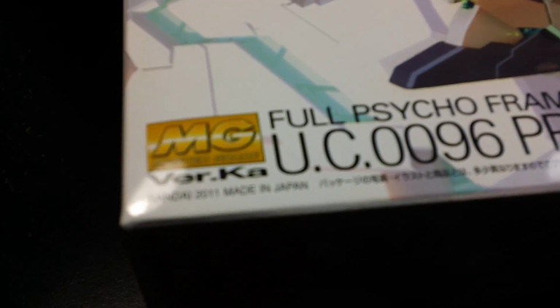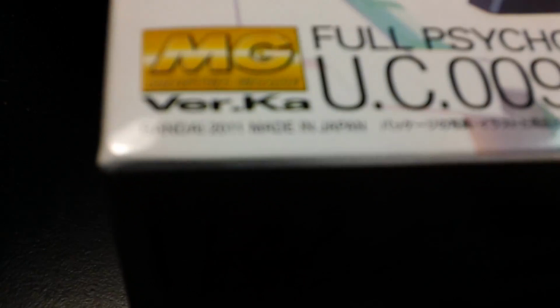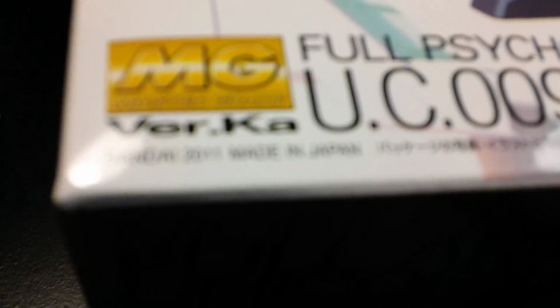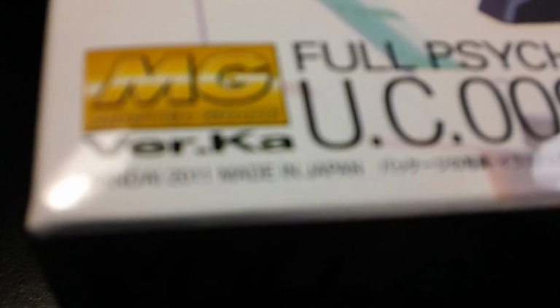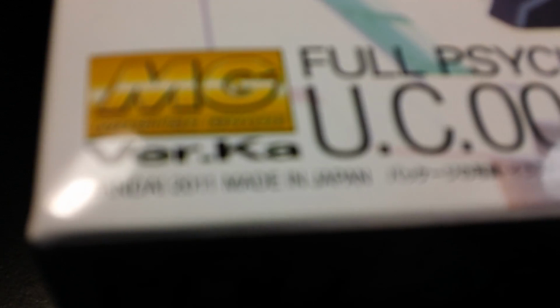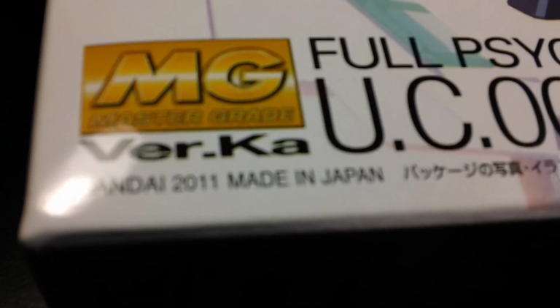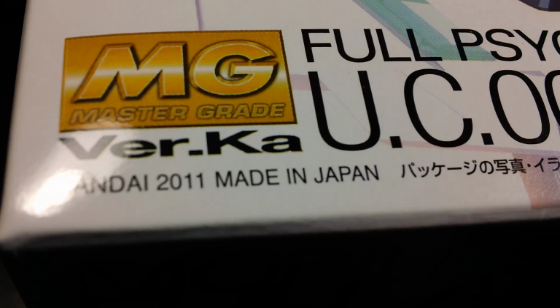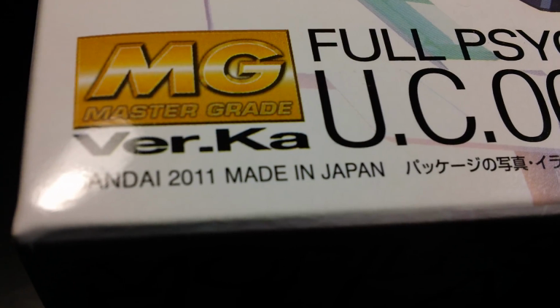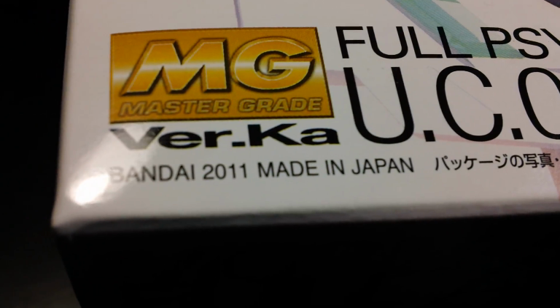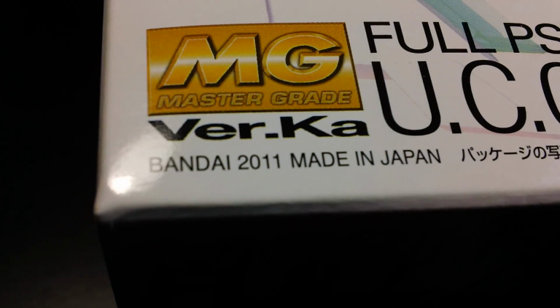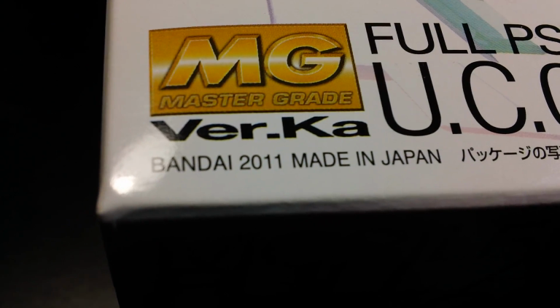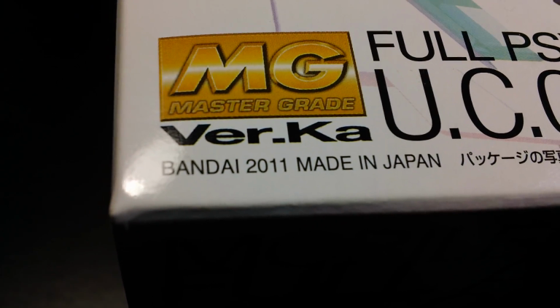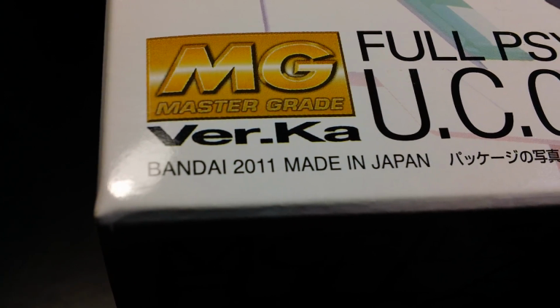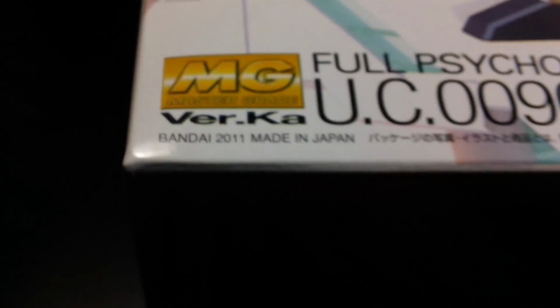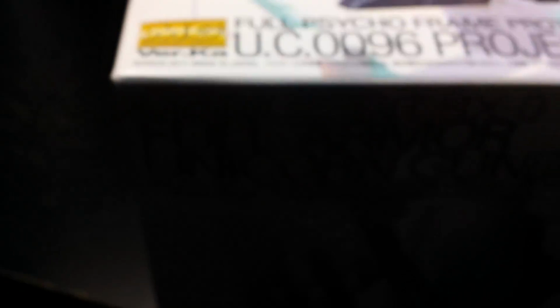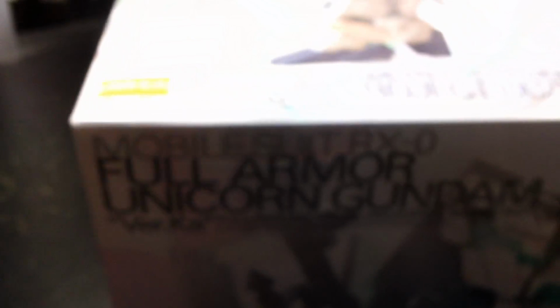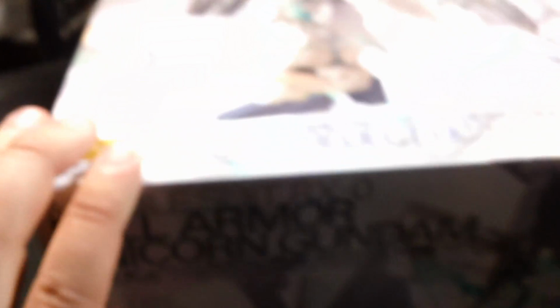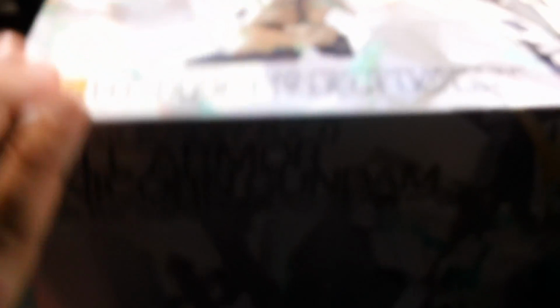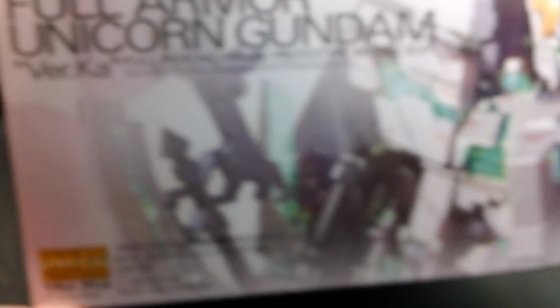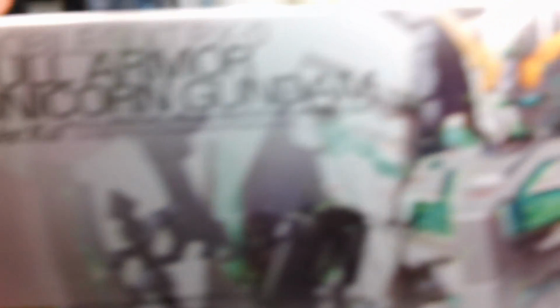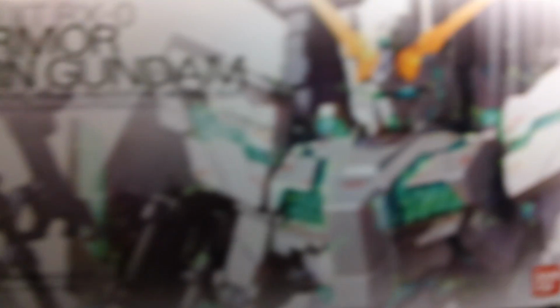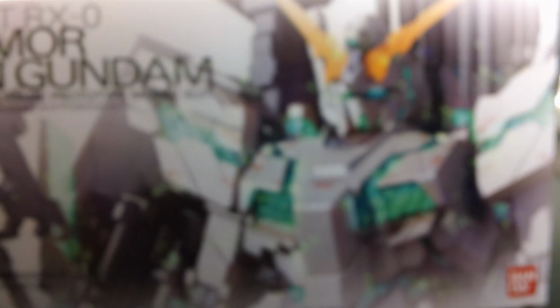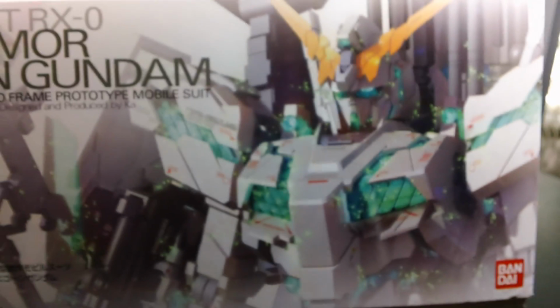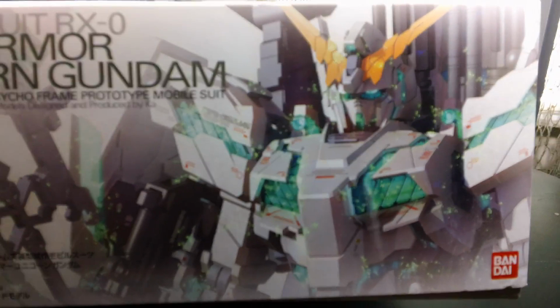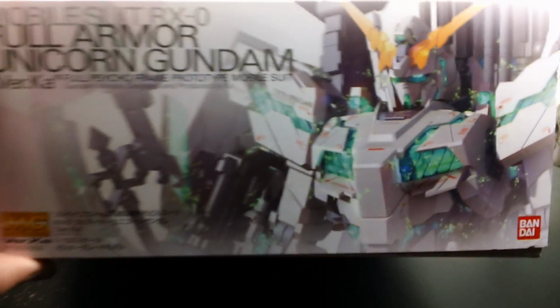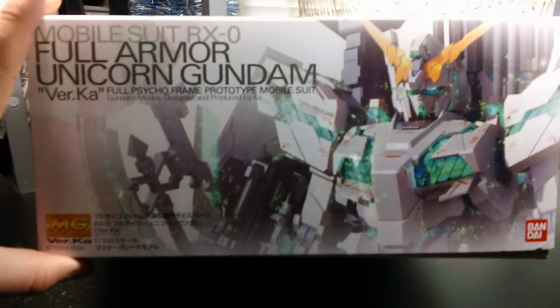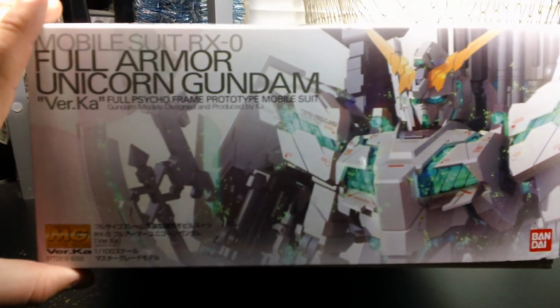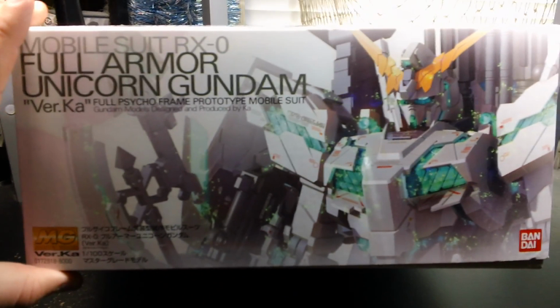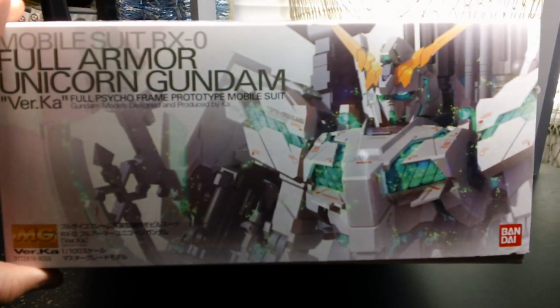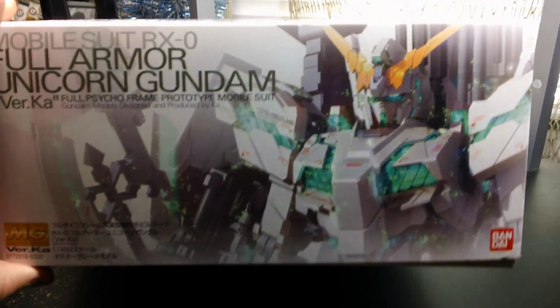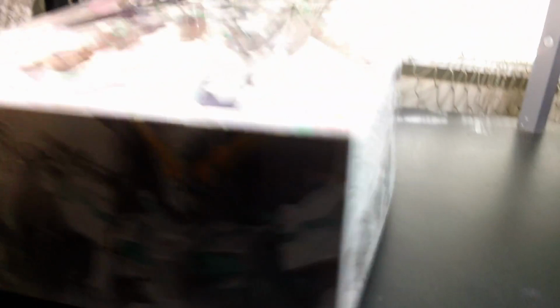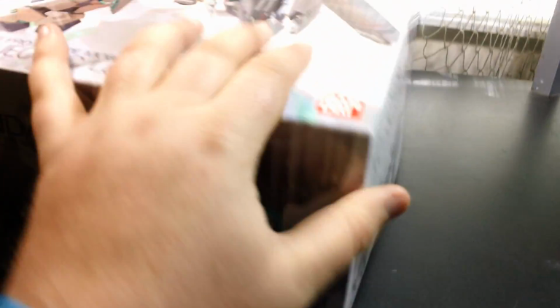This kit was released in December of 2011, in Japan obviously. You already saw the bottom of the box - pretty much the same box art as the top.